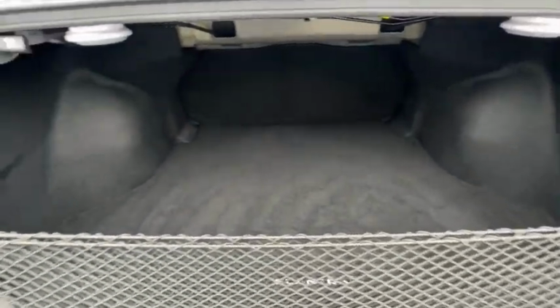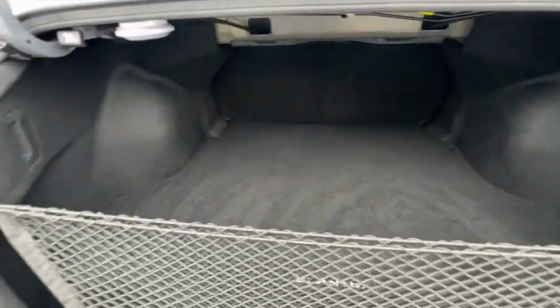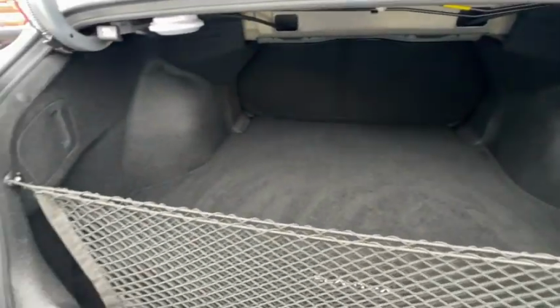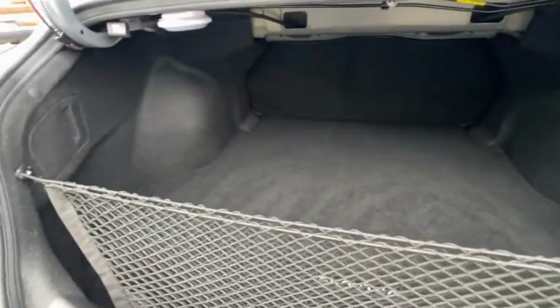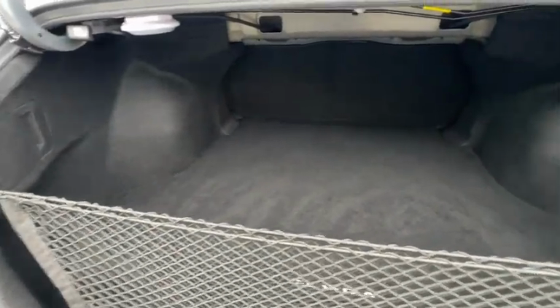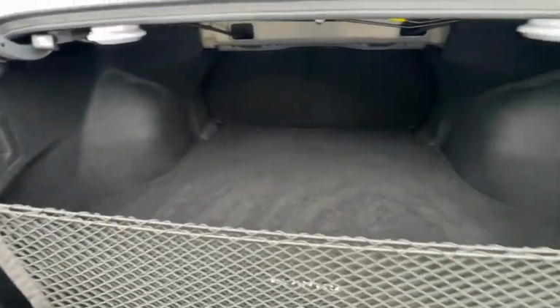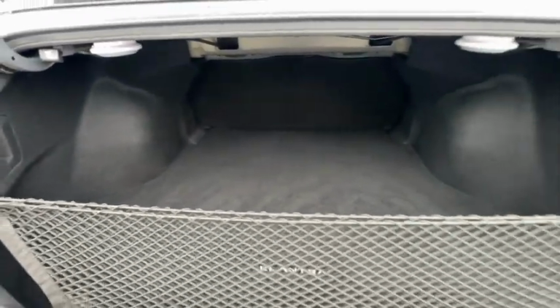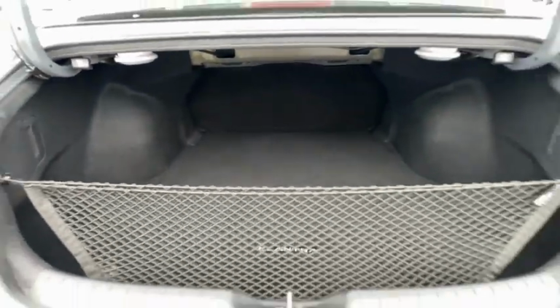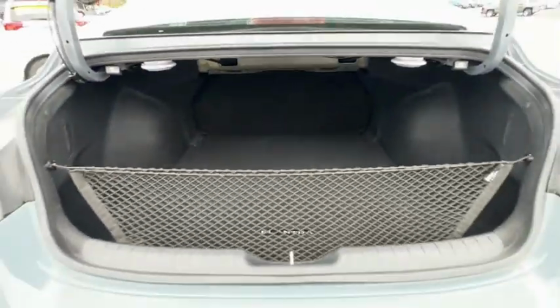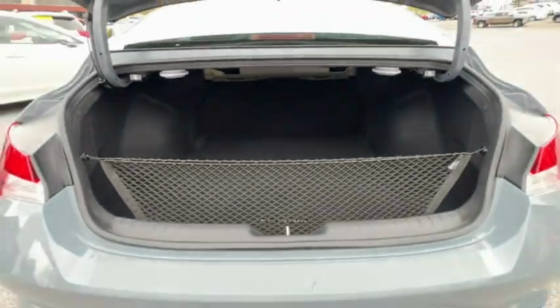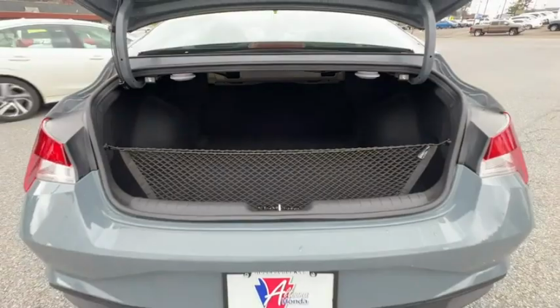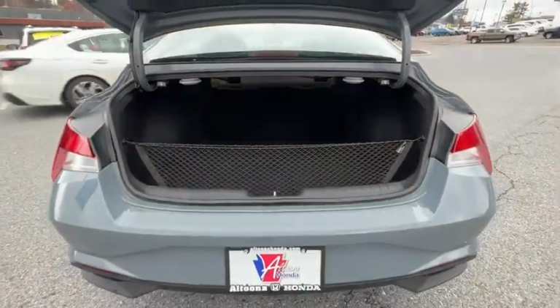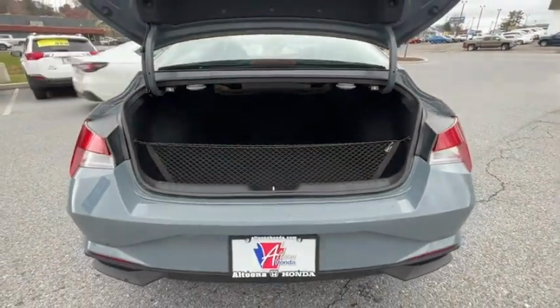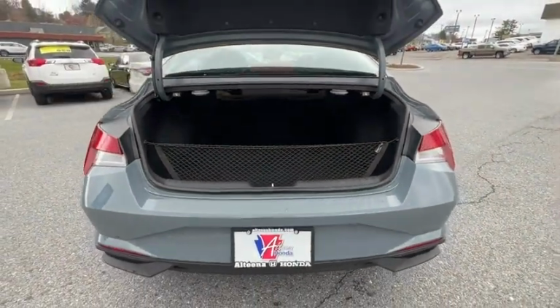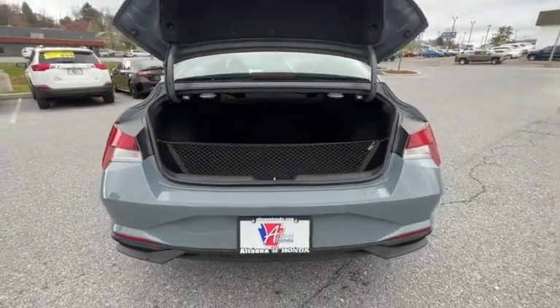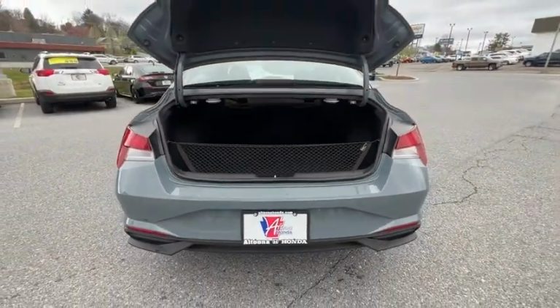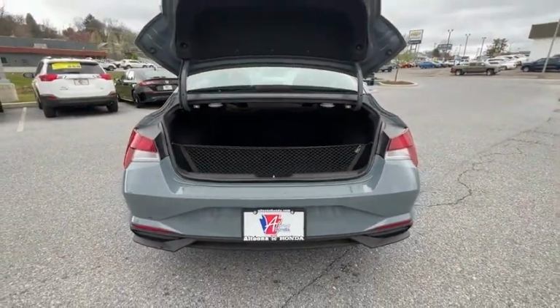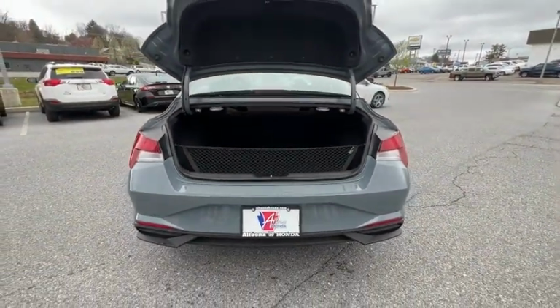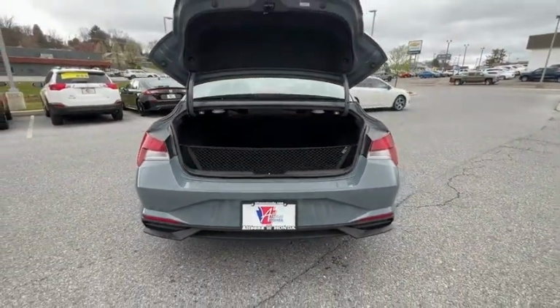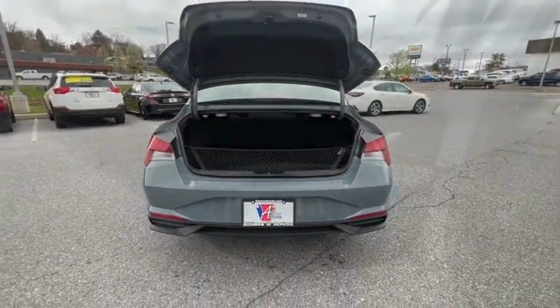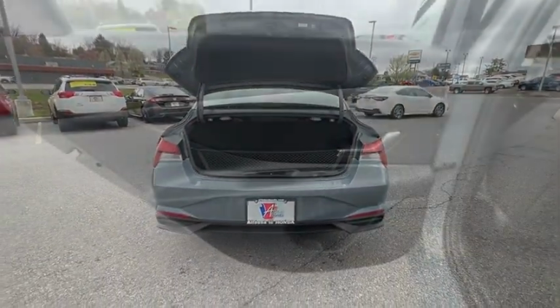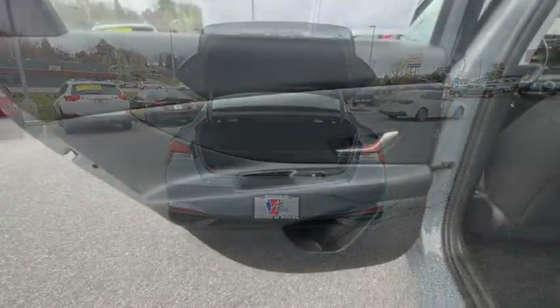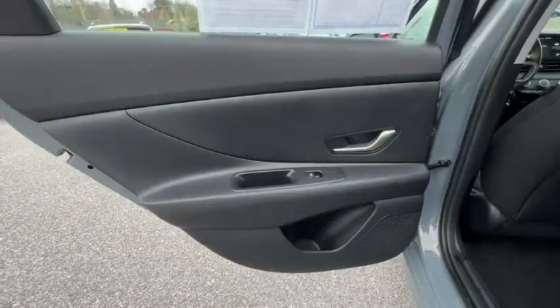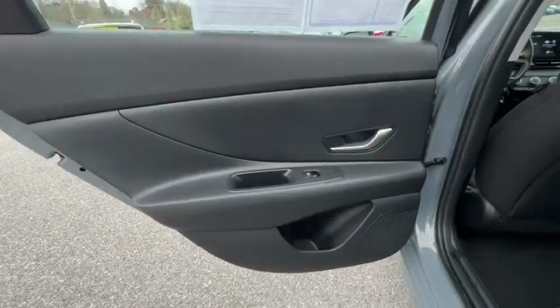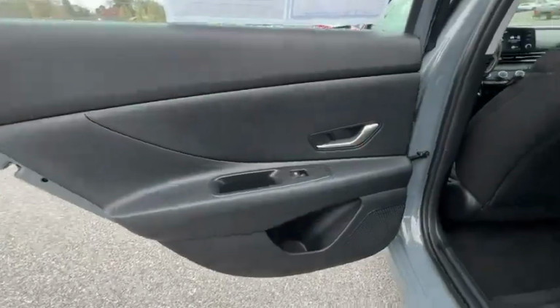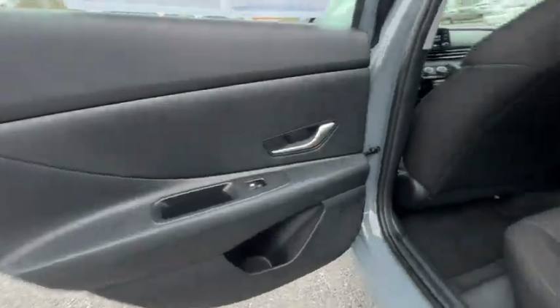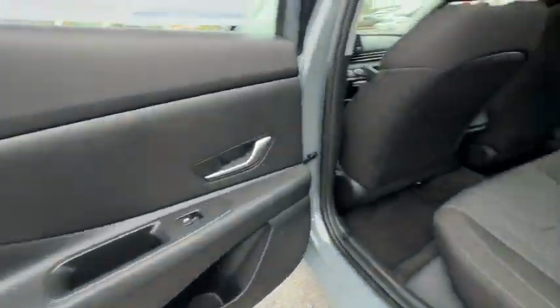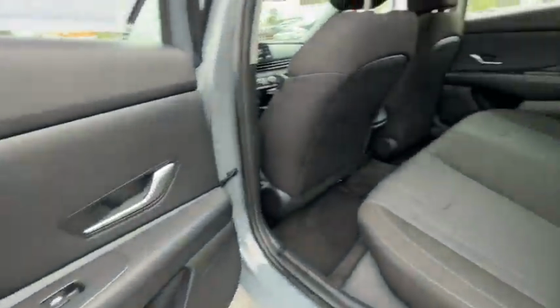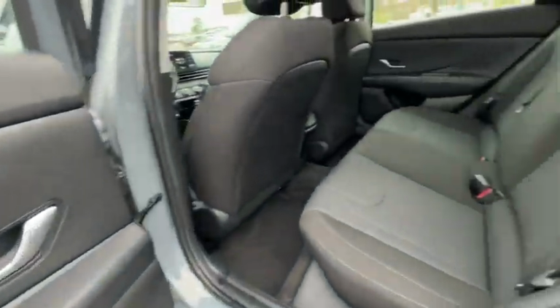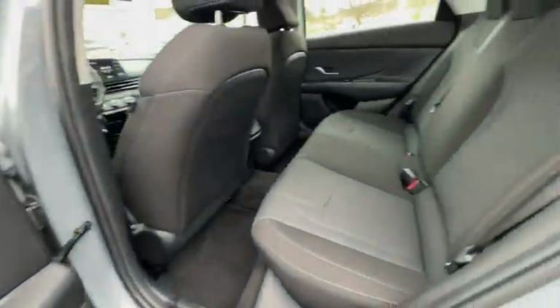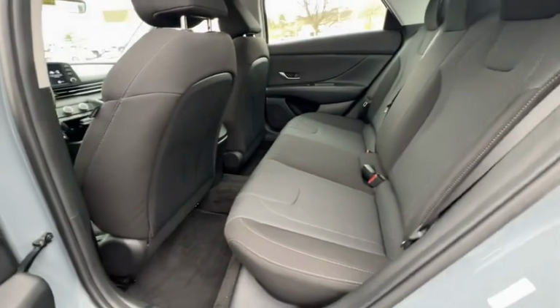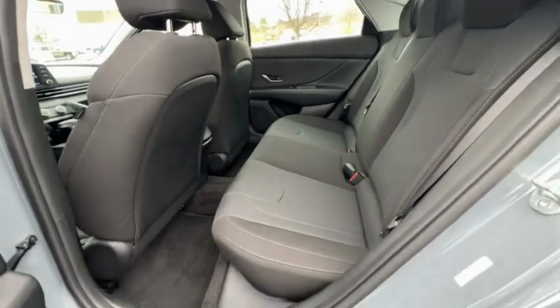Brake assist, cargo organizer, panic alarm, carpeted floor mats, tachometer, cargo net, cloth seat trim, driver vanity mirror.